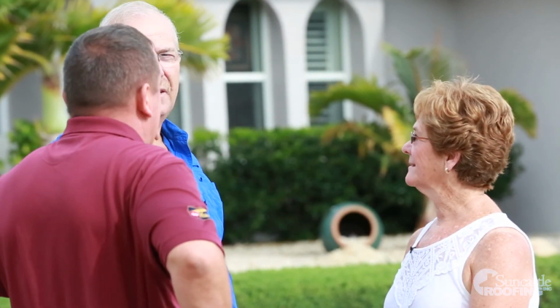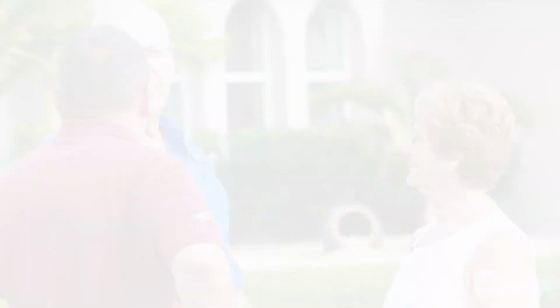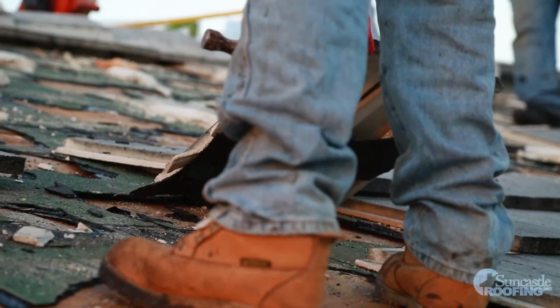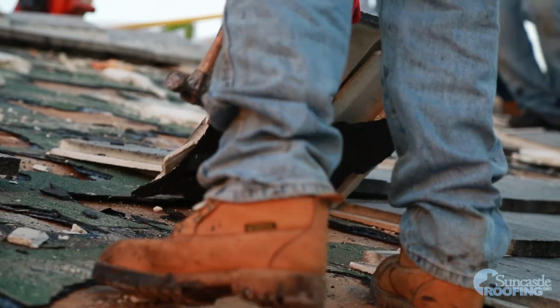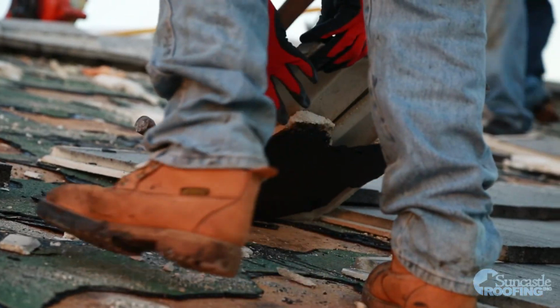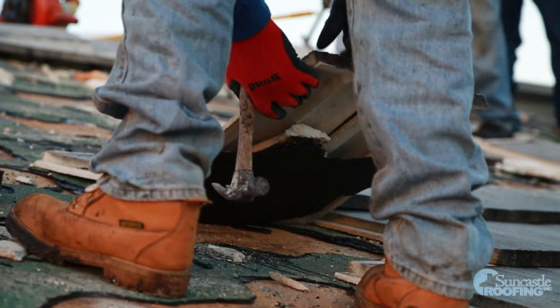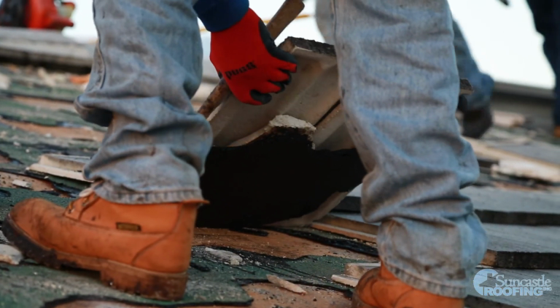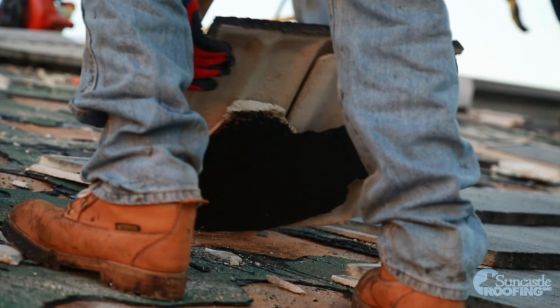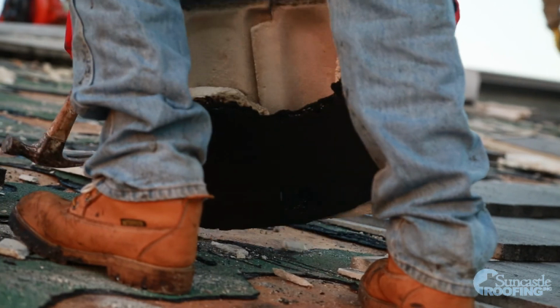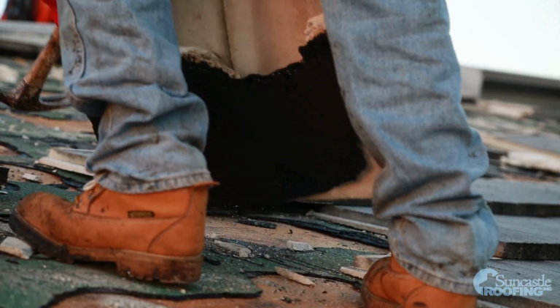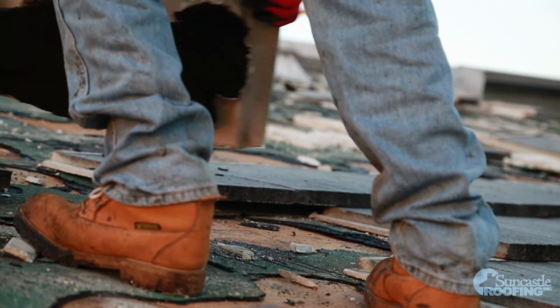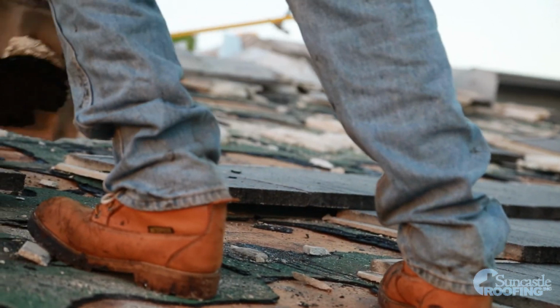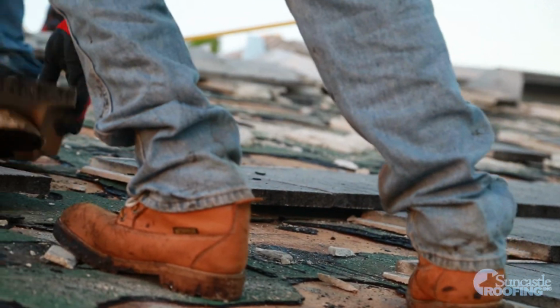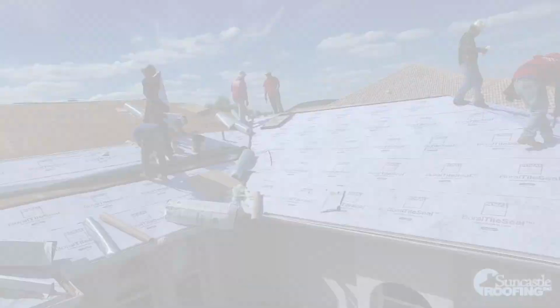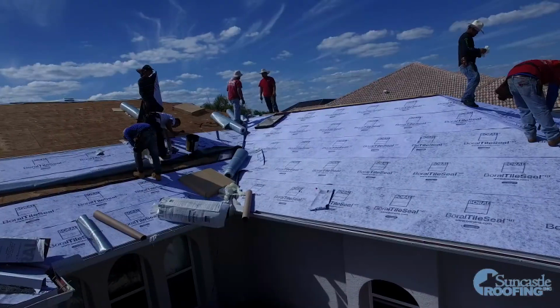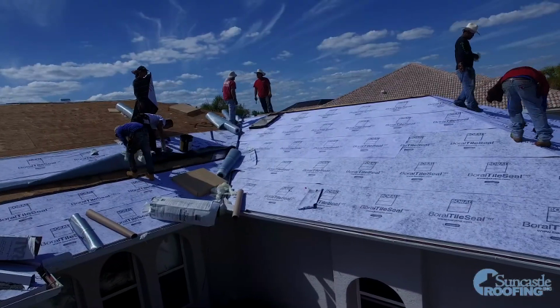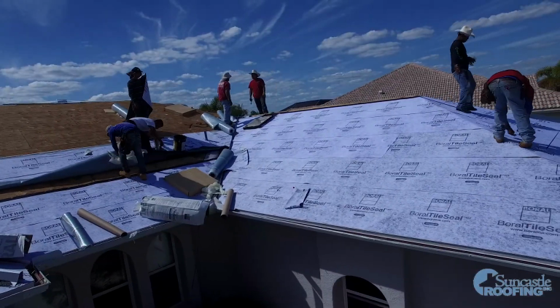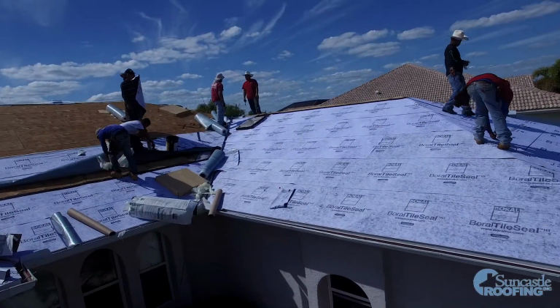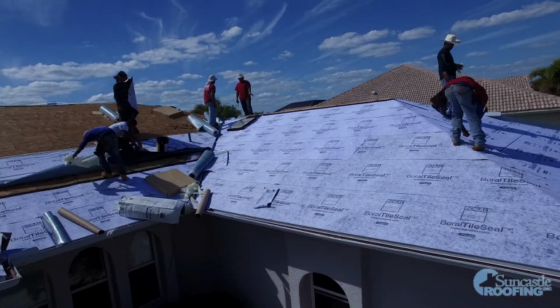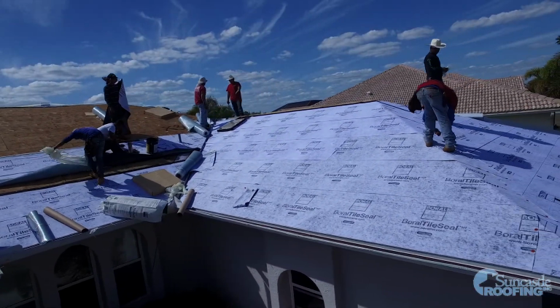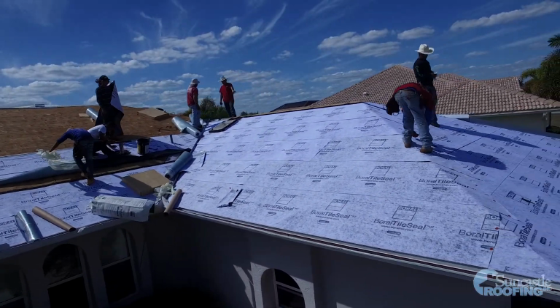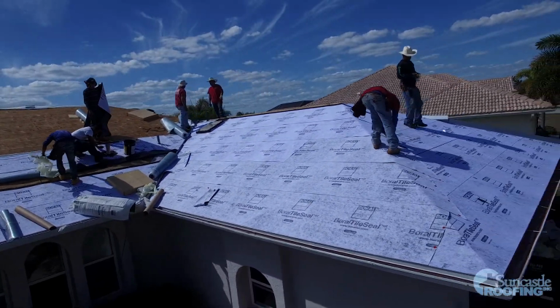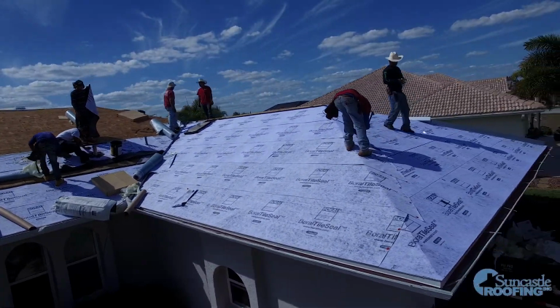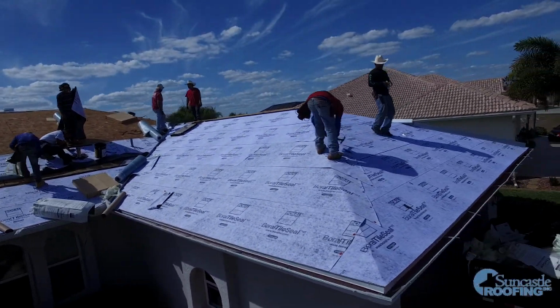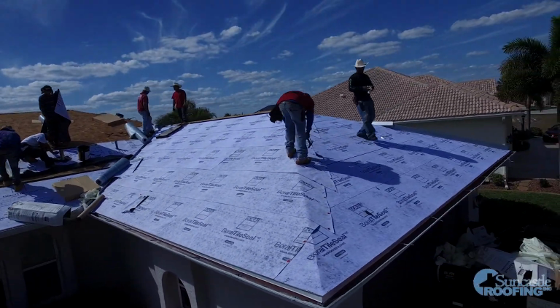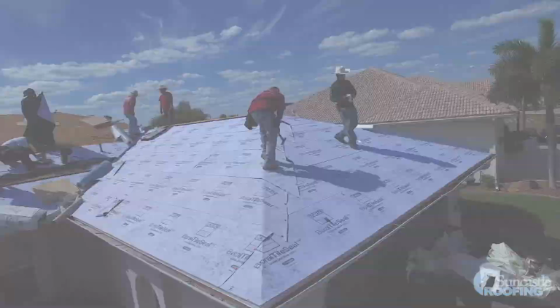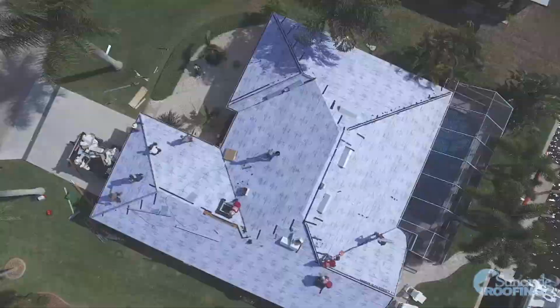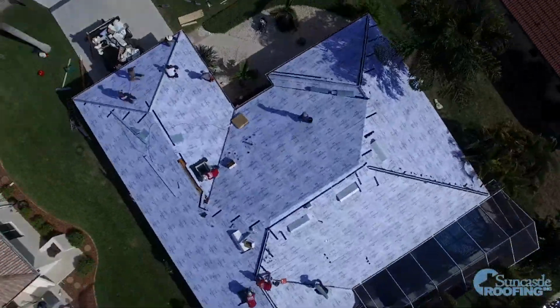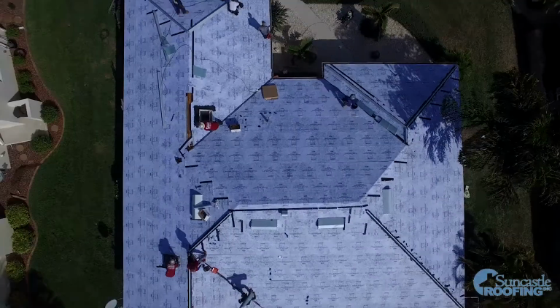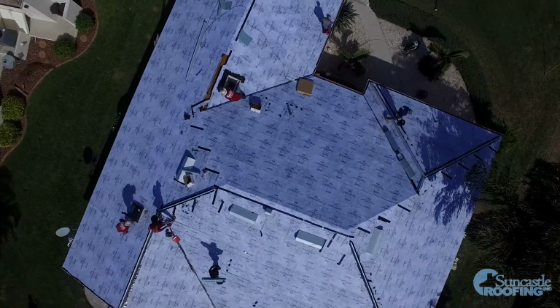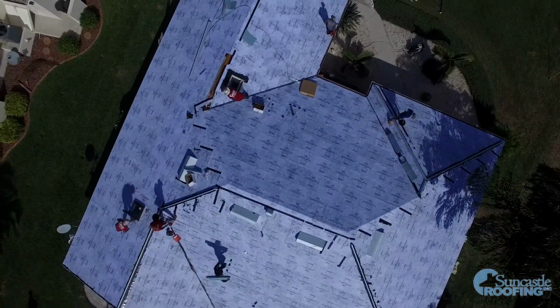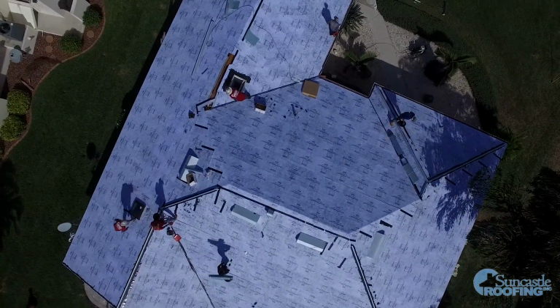They took the tile all off, put the underlayment on, and had the roof sealed in within eight hours — basically the very first day.